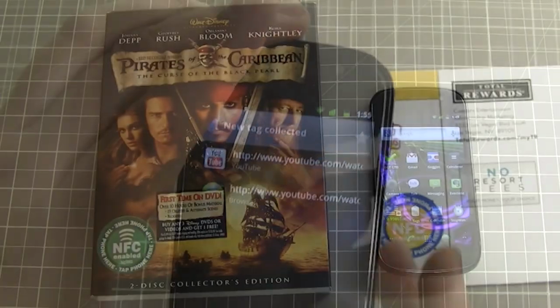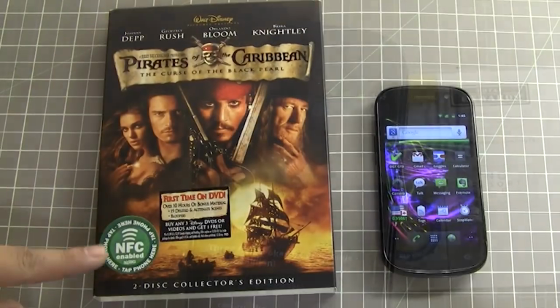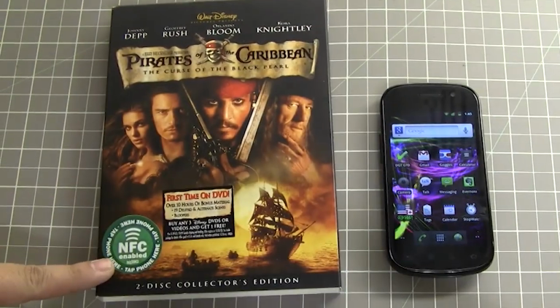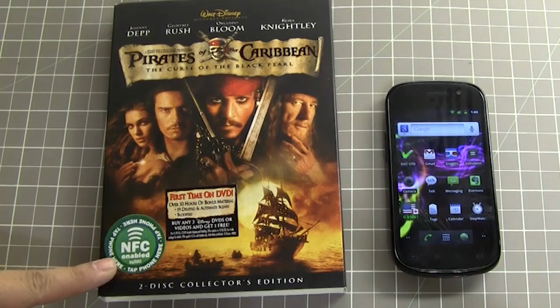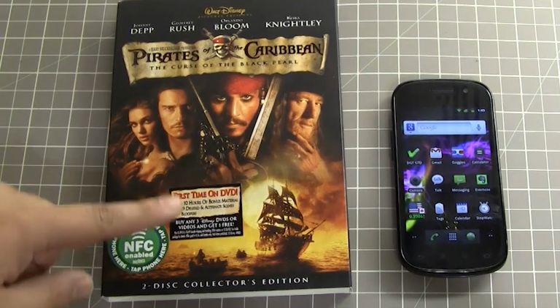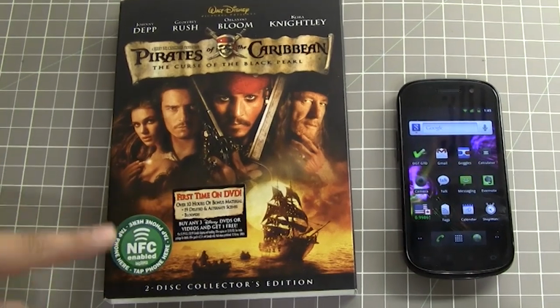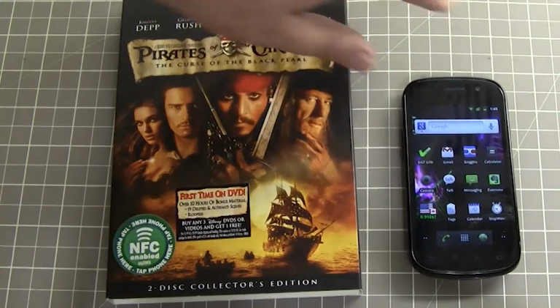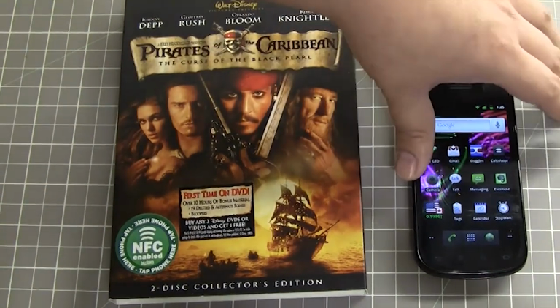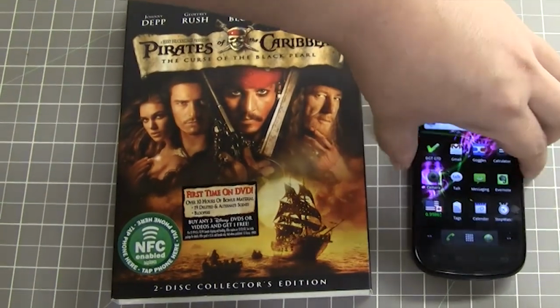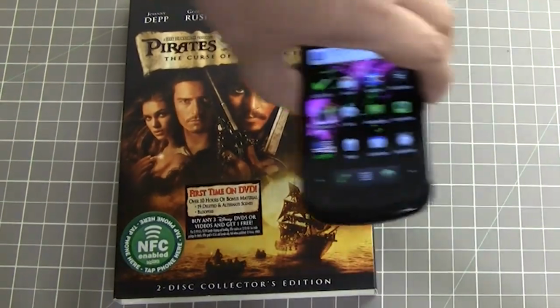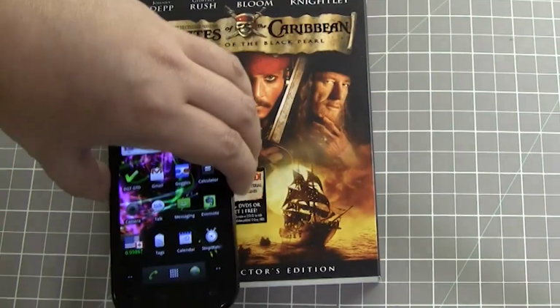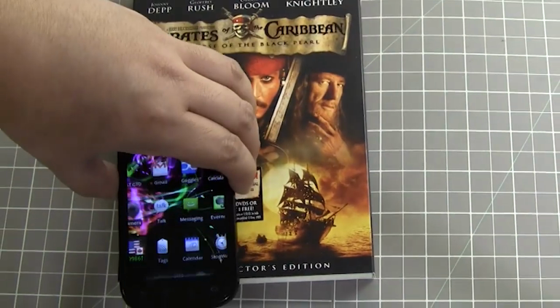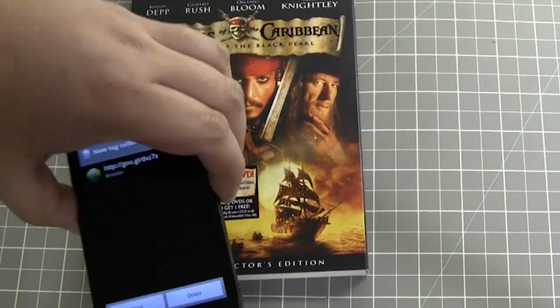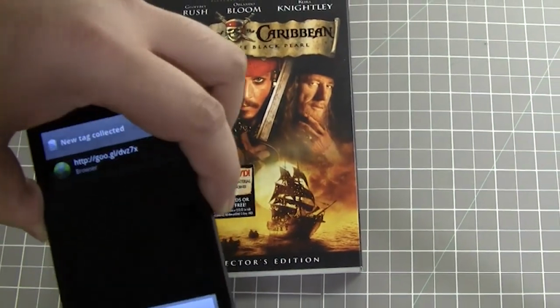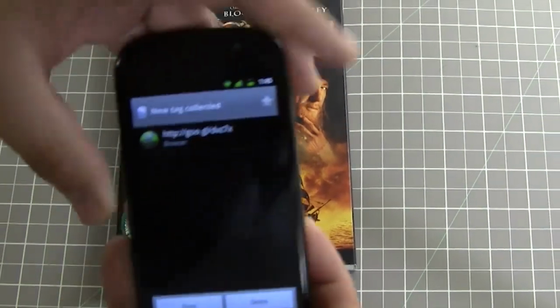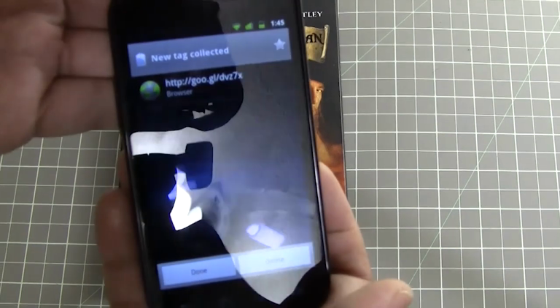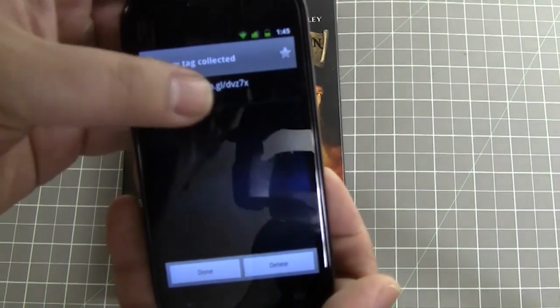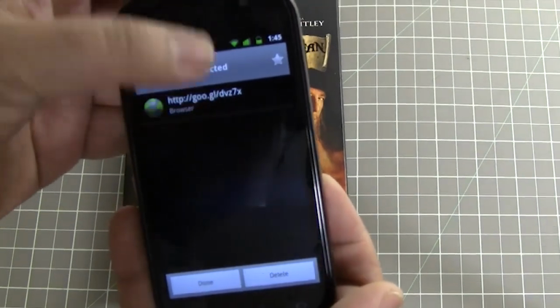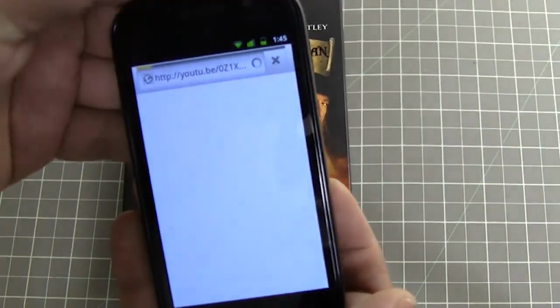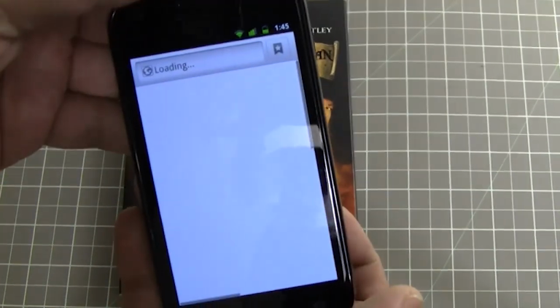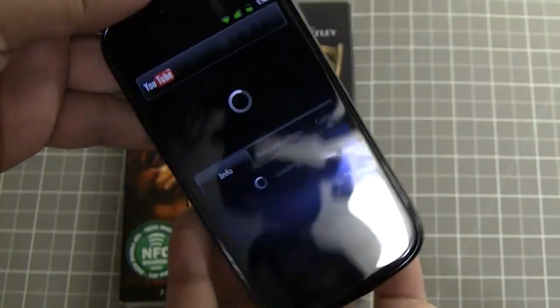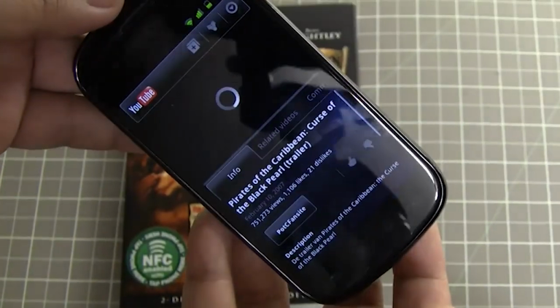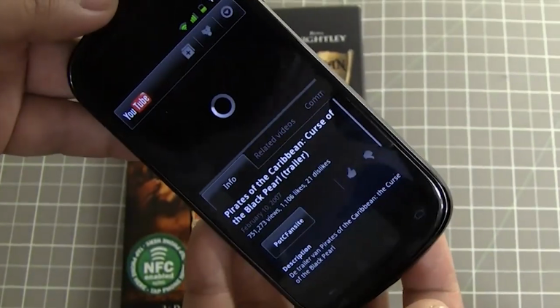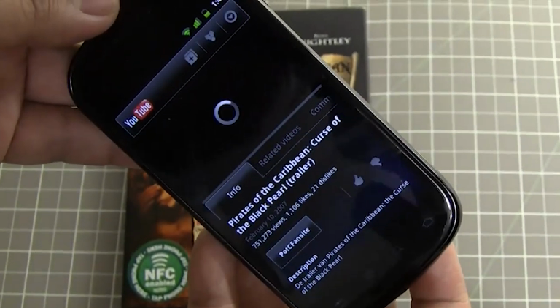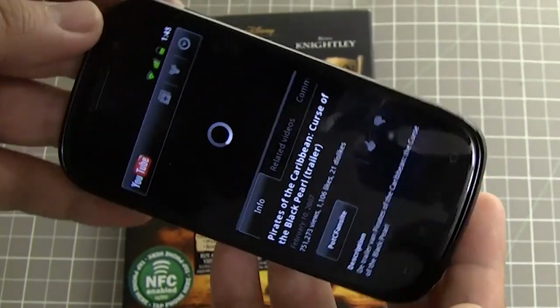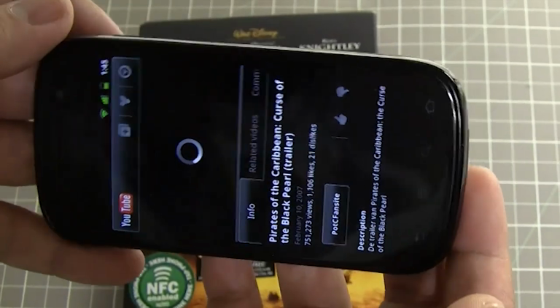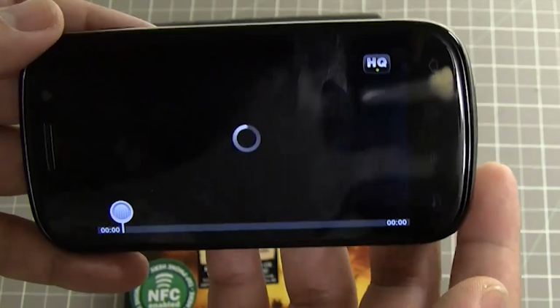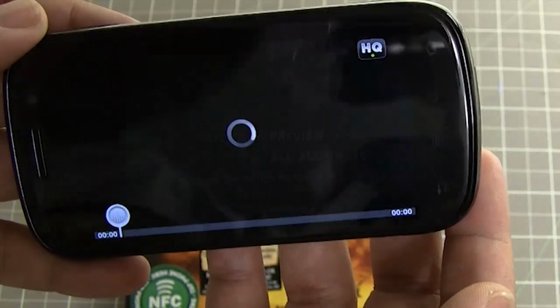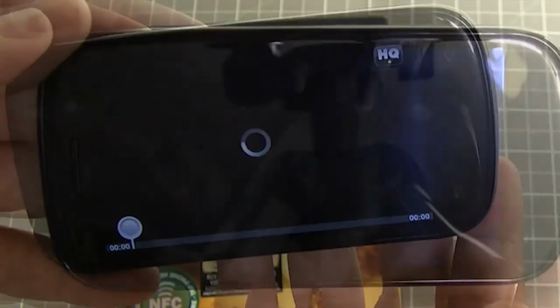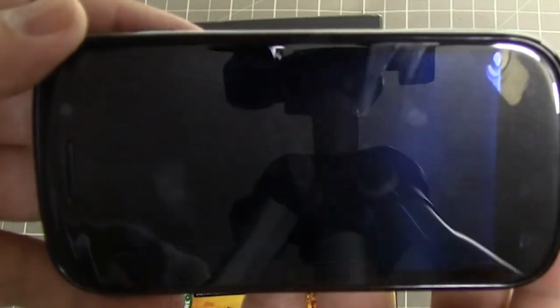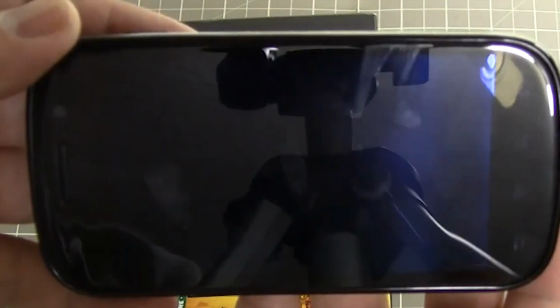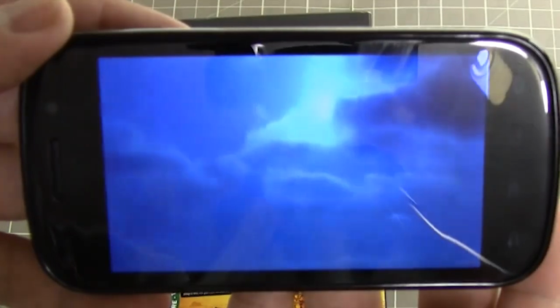Here's an idea — how about using NFC on DVD packaging? We'll just tap the phone on the NFC tag and the content loads up. In this case, a movie trailer.